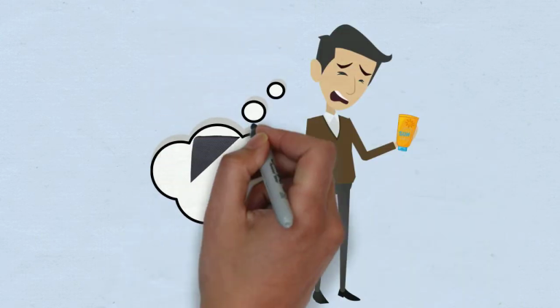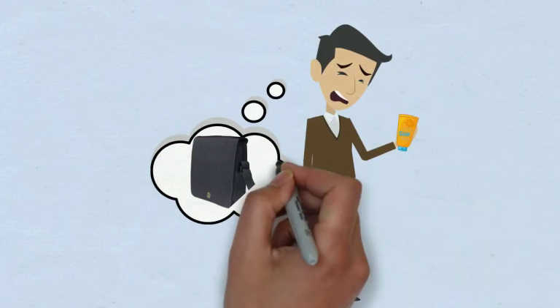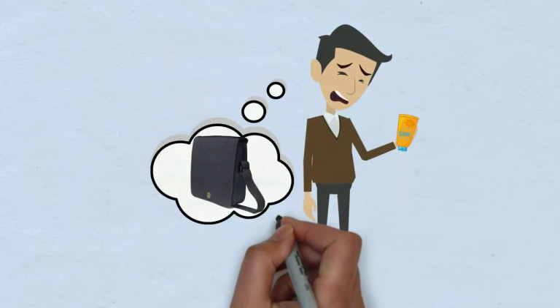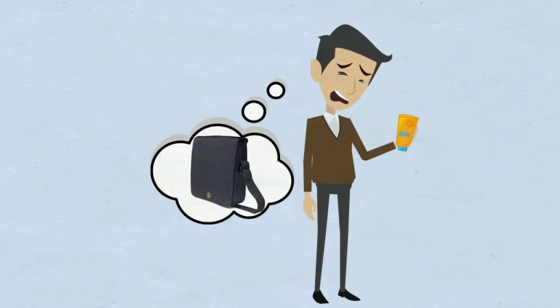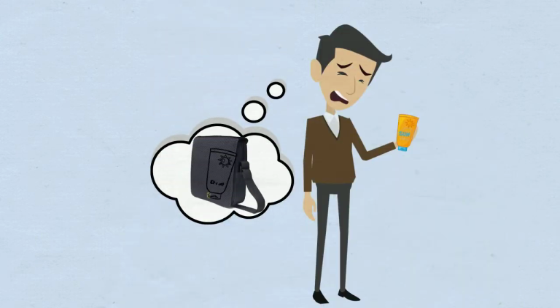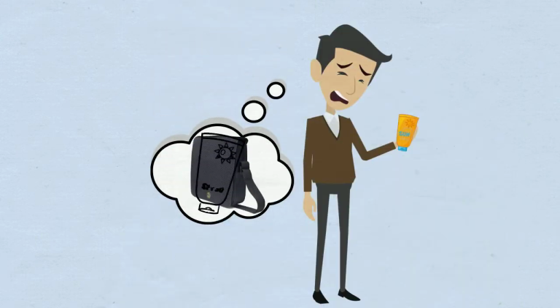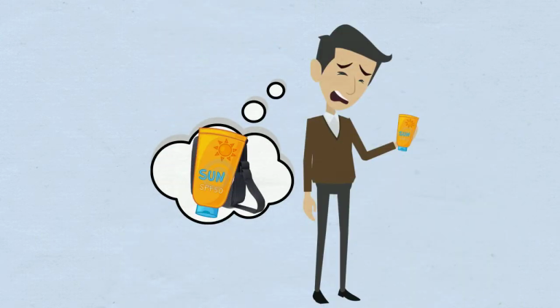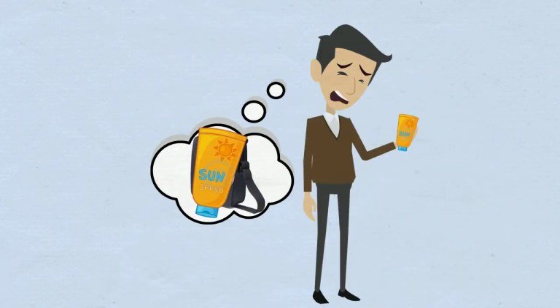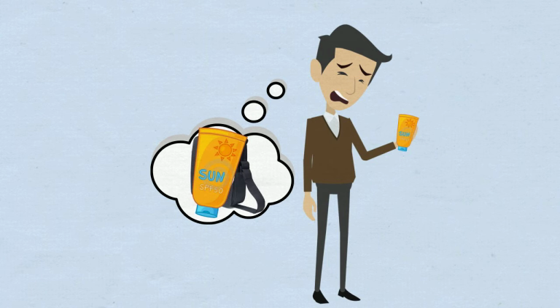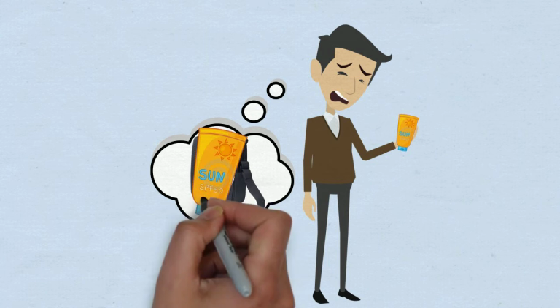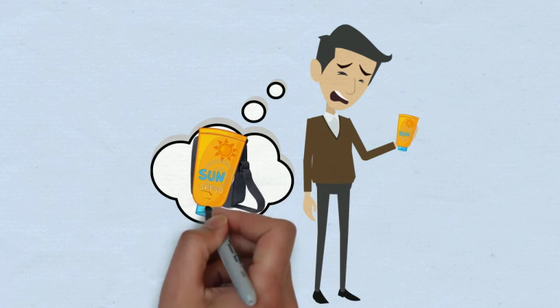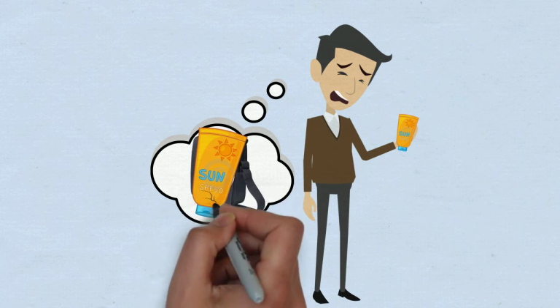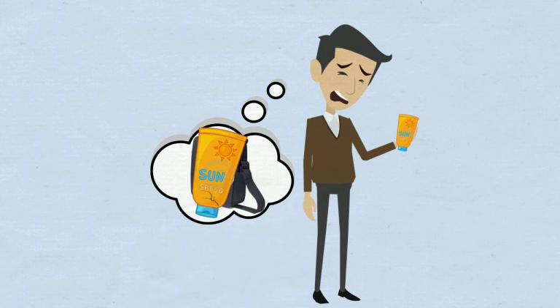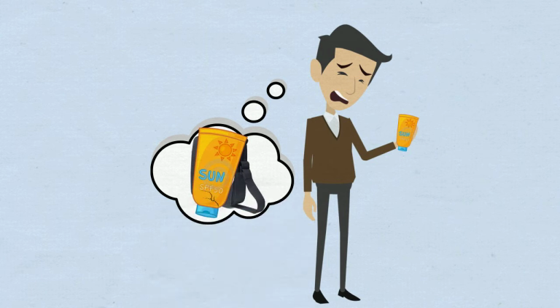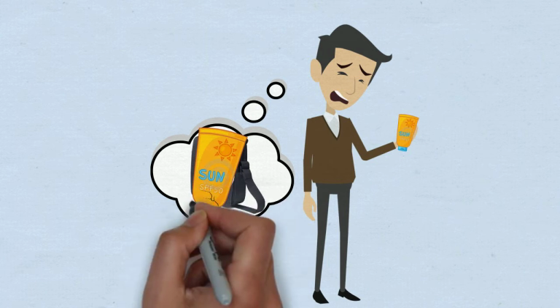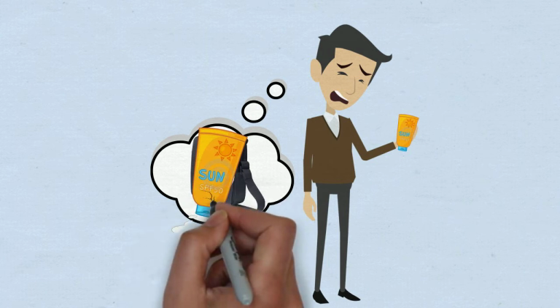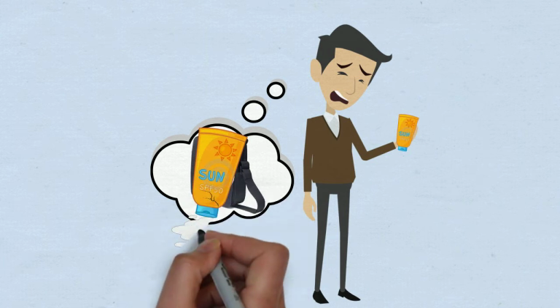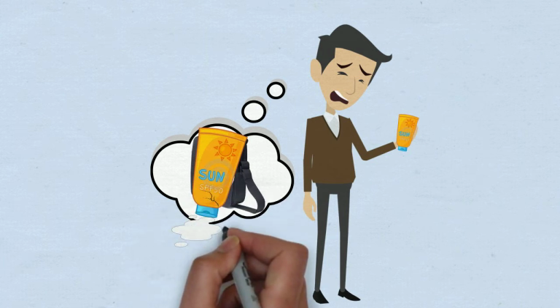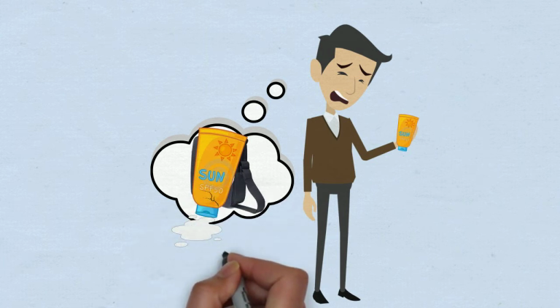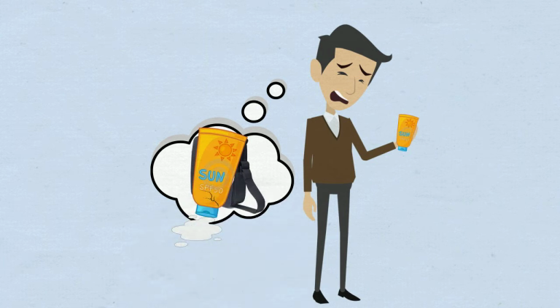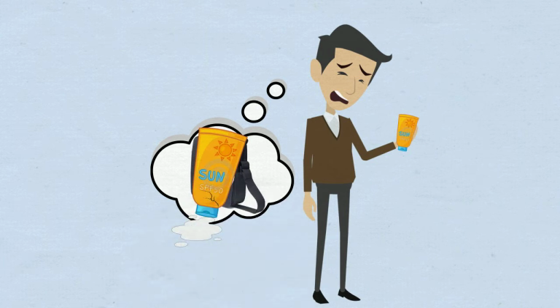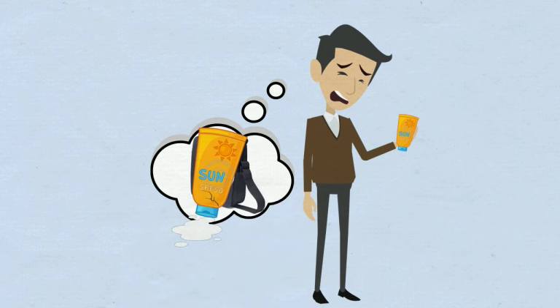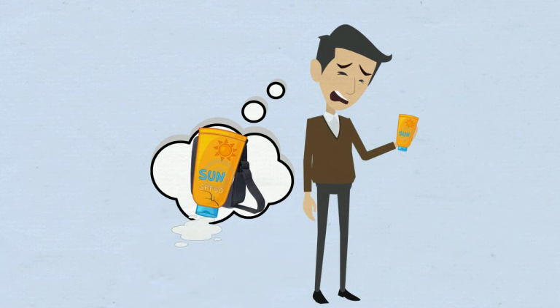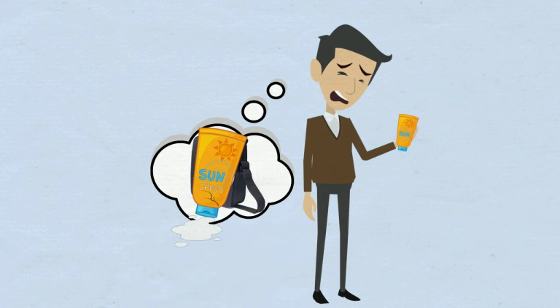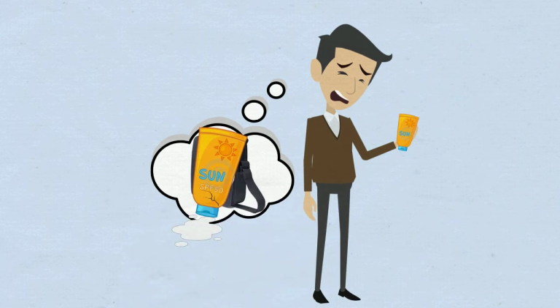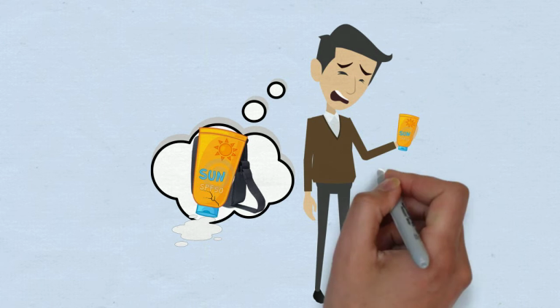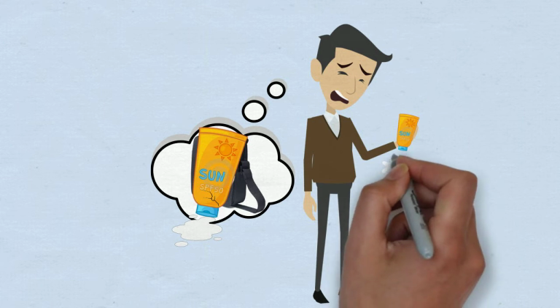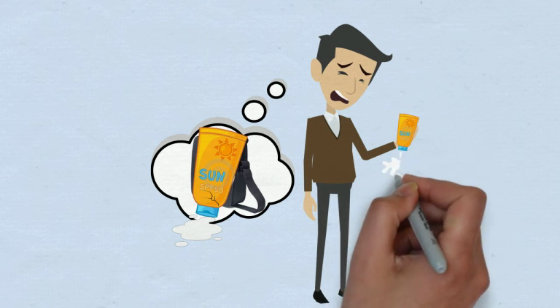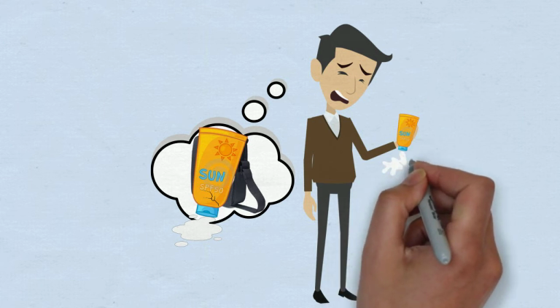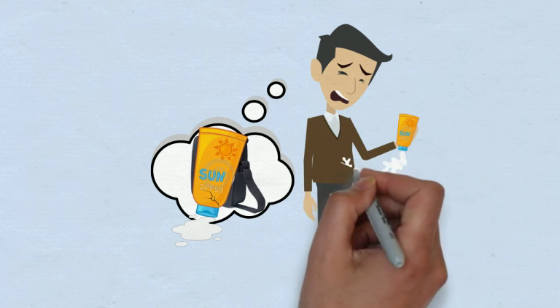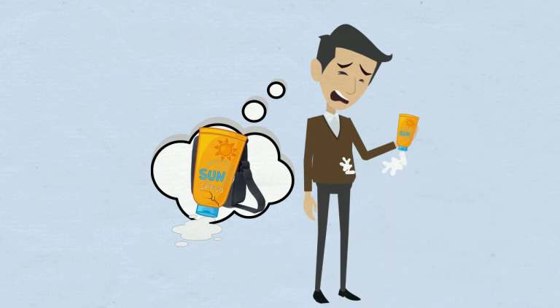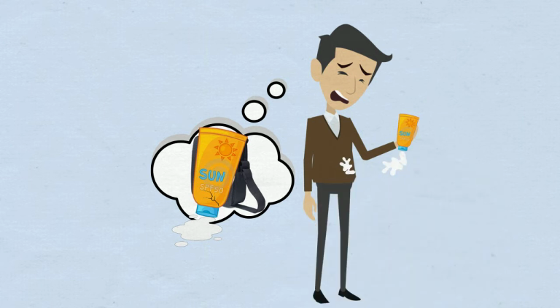You have to carry it with you all day, and you have to make sure it won't explode or leak in your bag or pocket. You also have to be aware not to spill it all over the place when you open it.